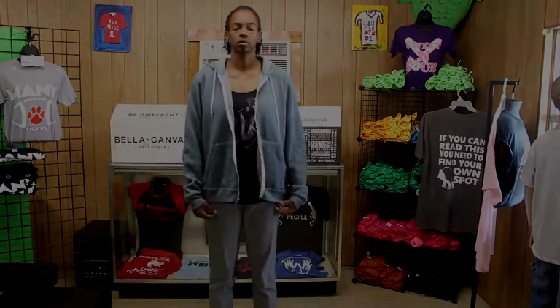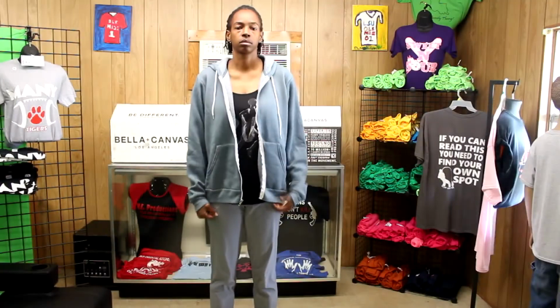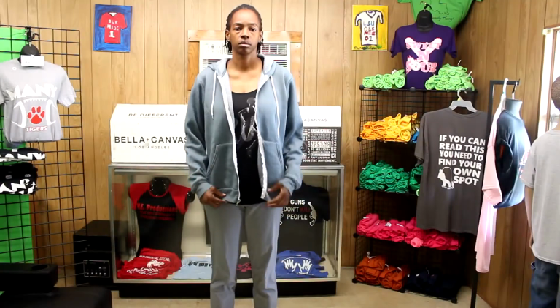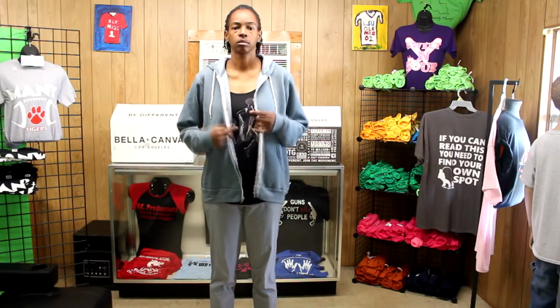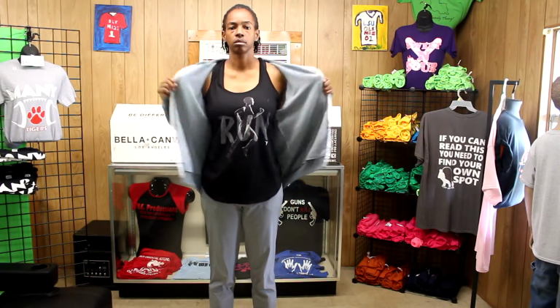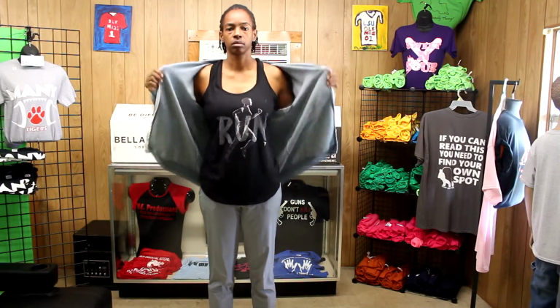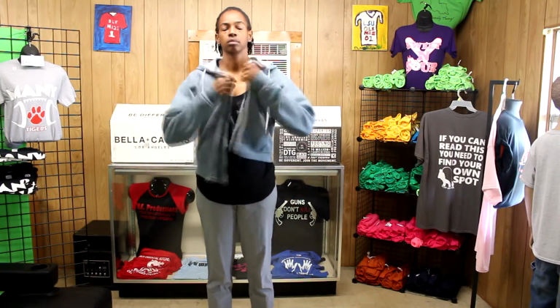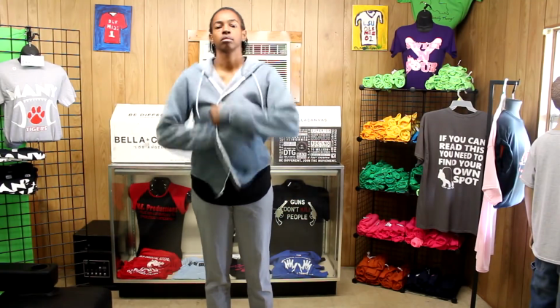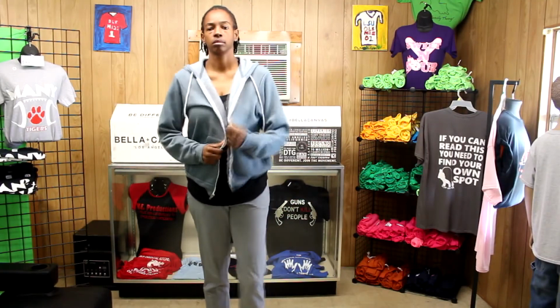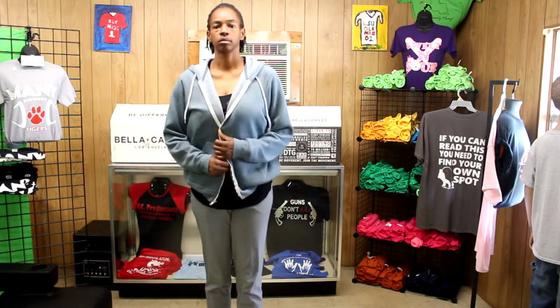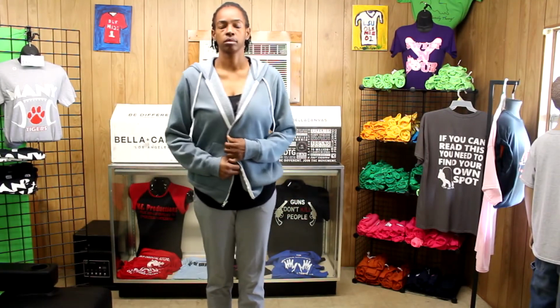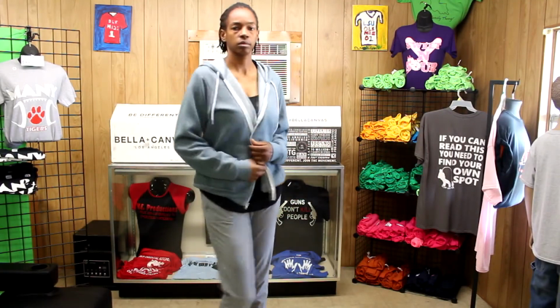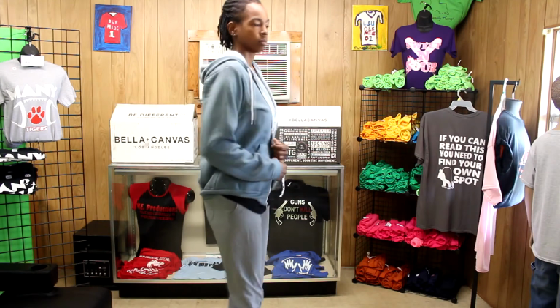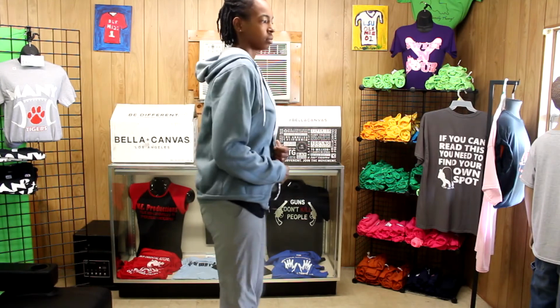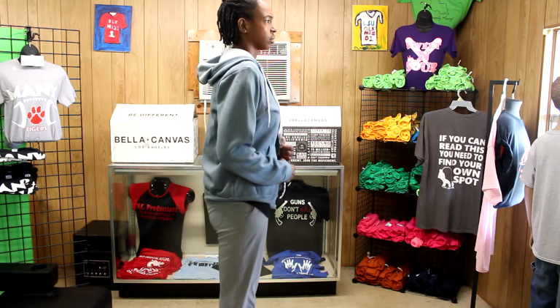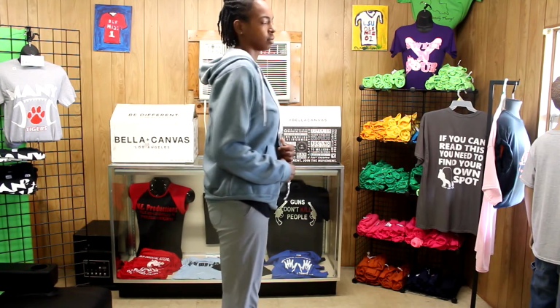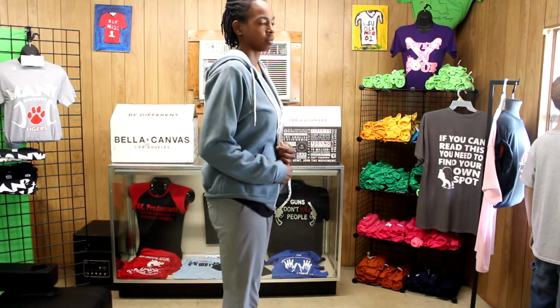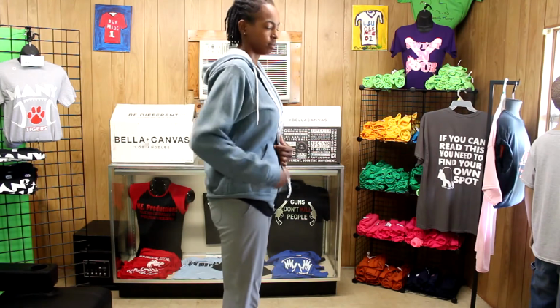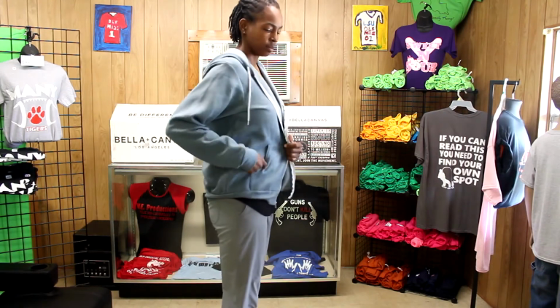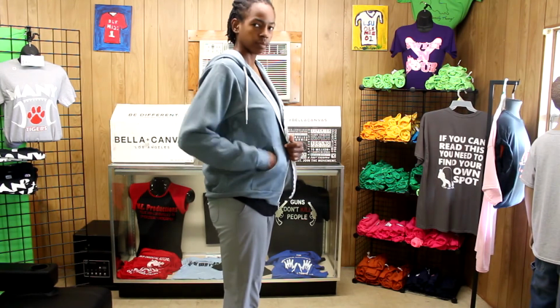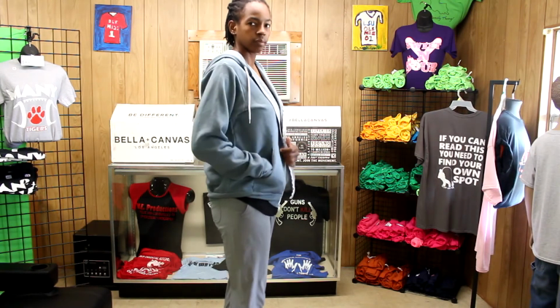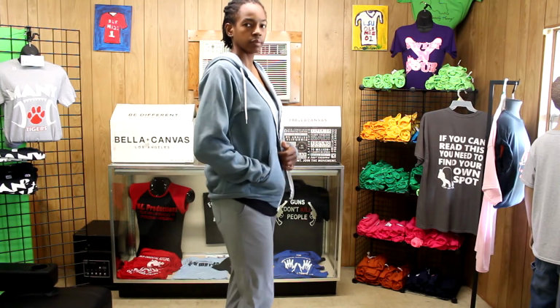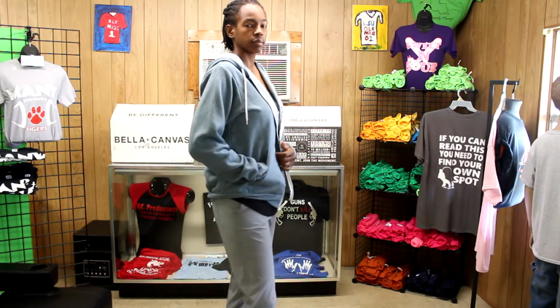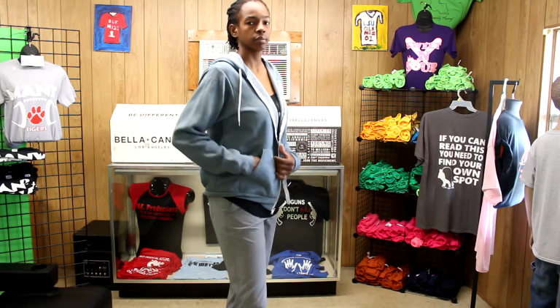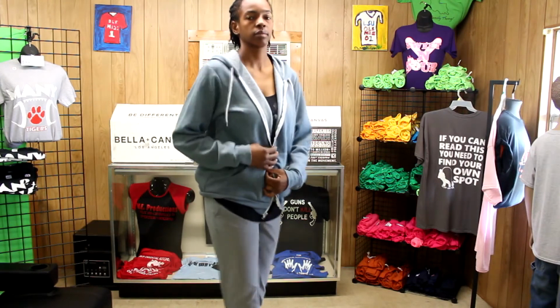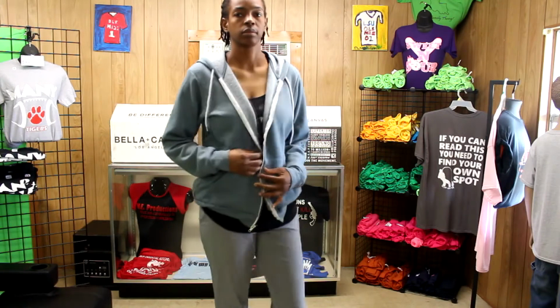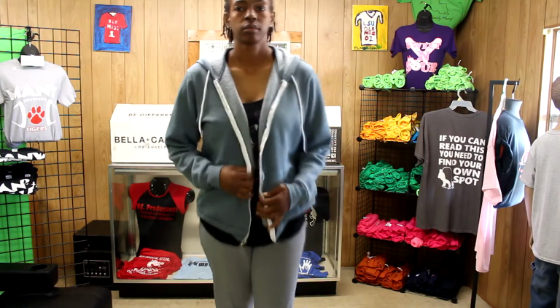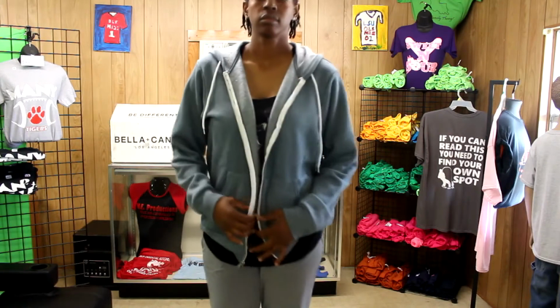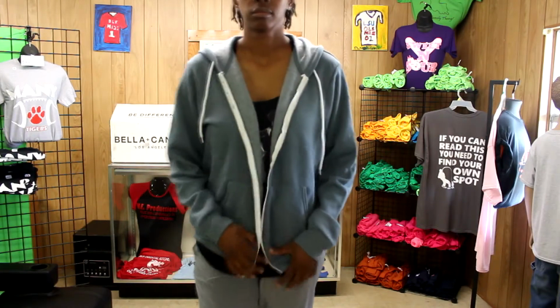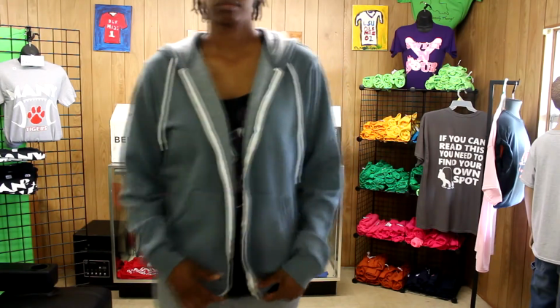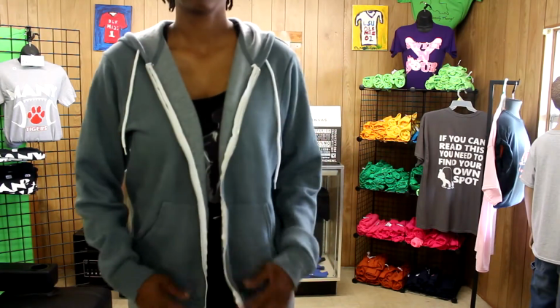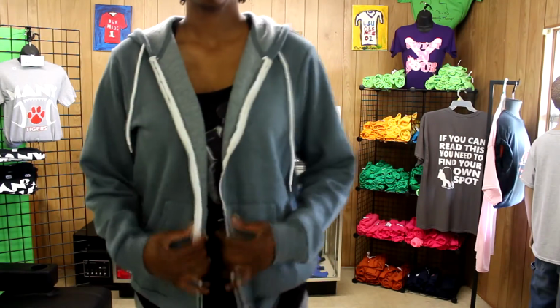I am back with another video and thank you guys for tuning in. Today I'm doing a review for all of the Bella items that they shipped to me that I unboxed in my last video.